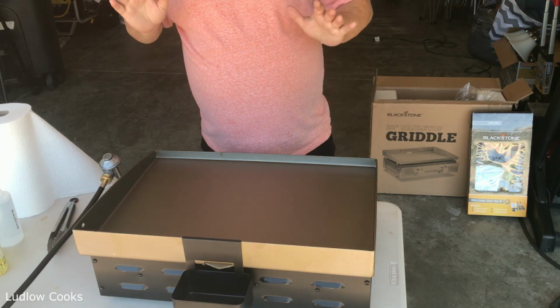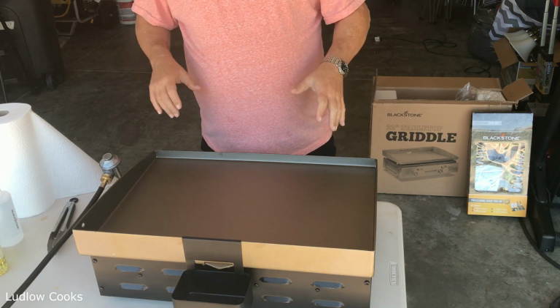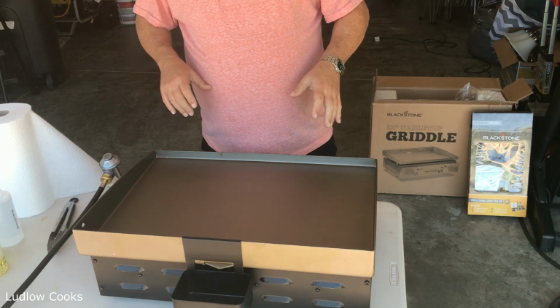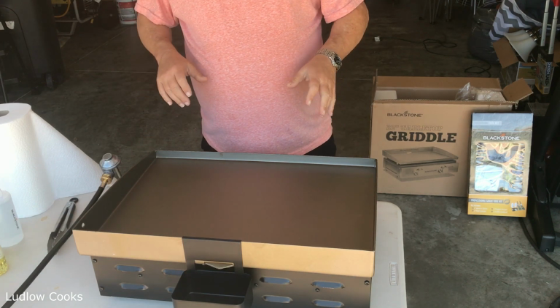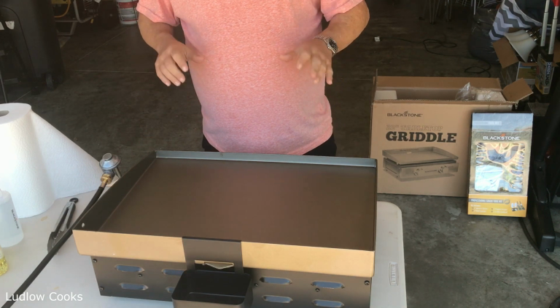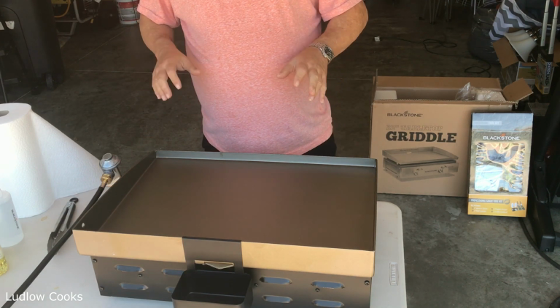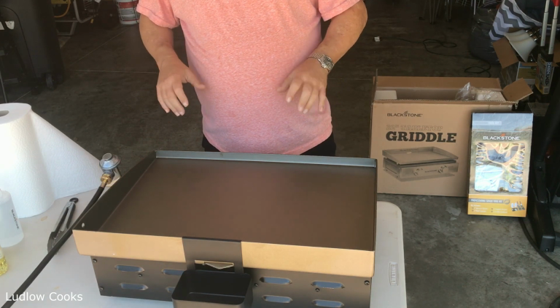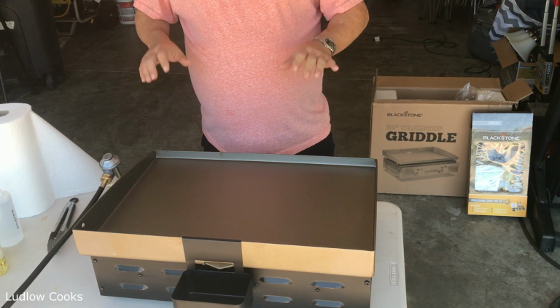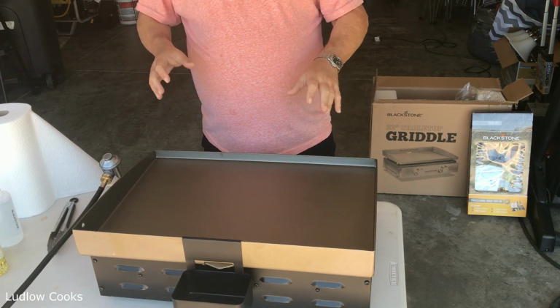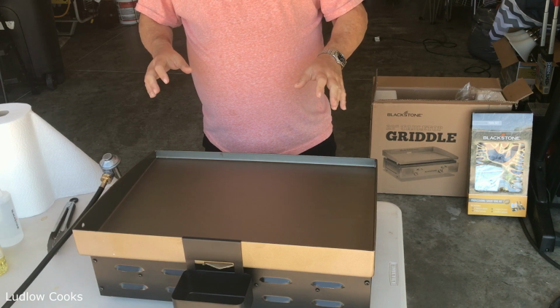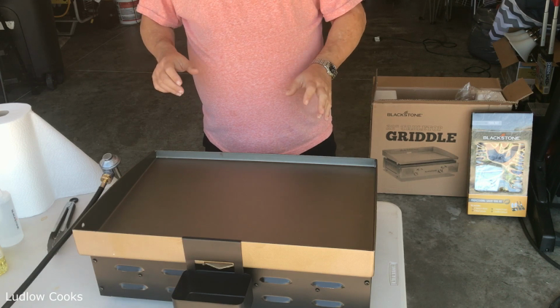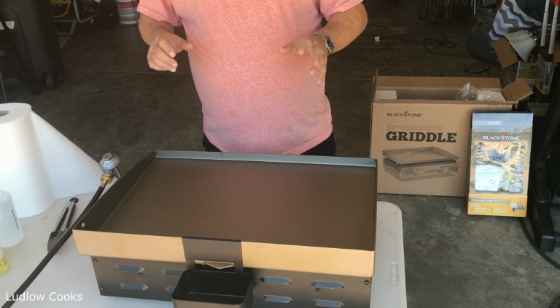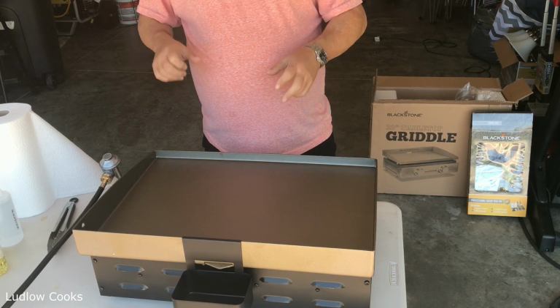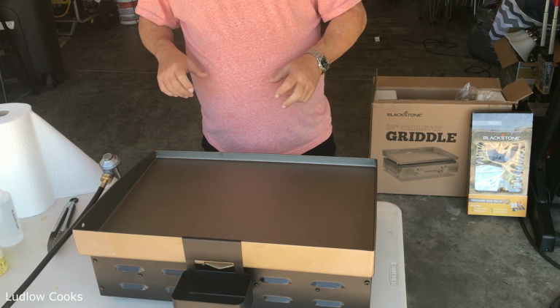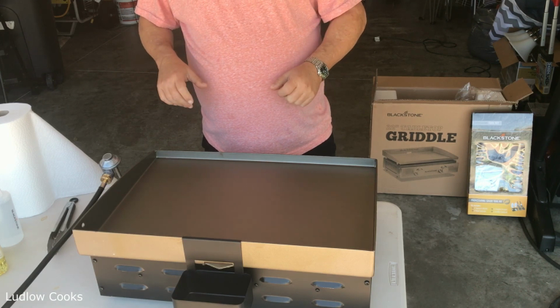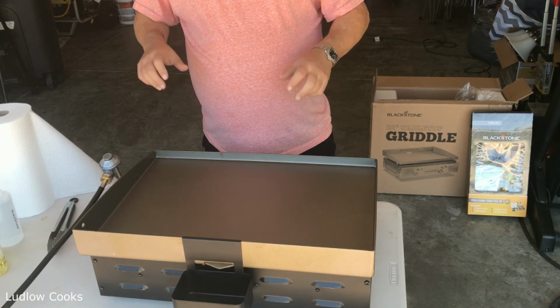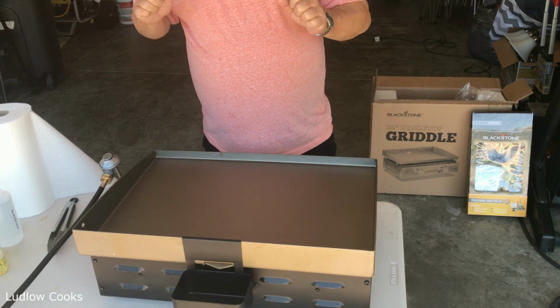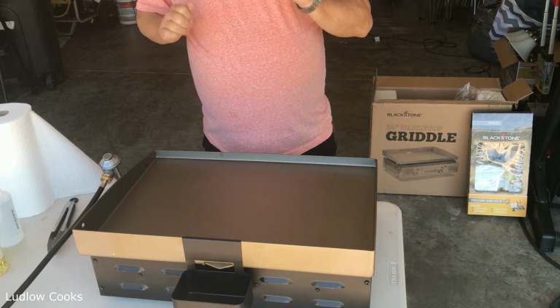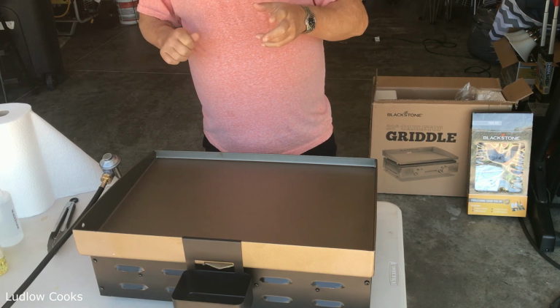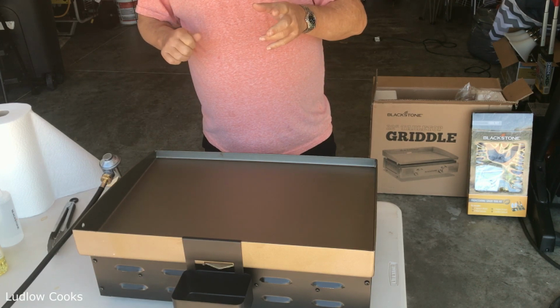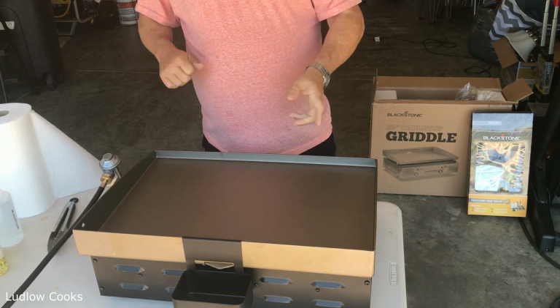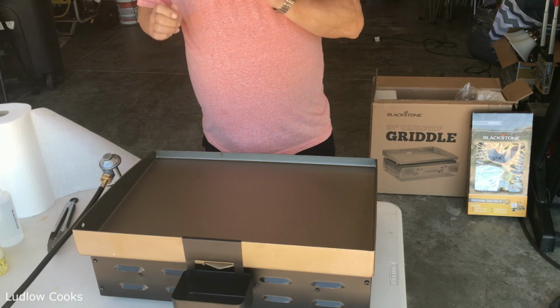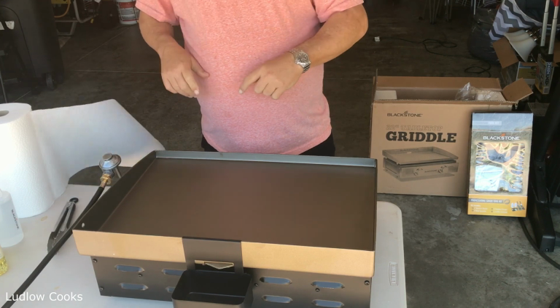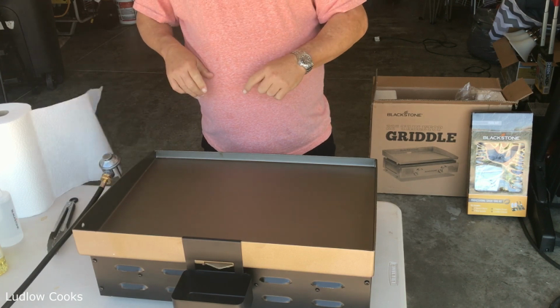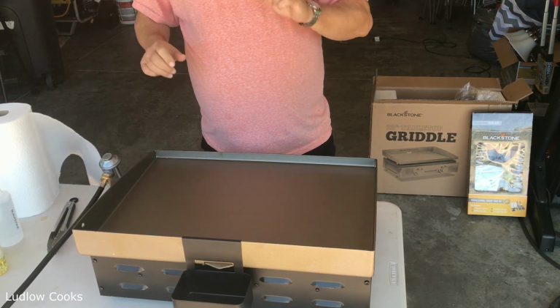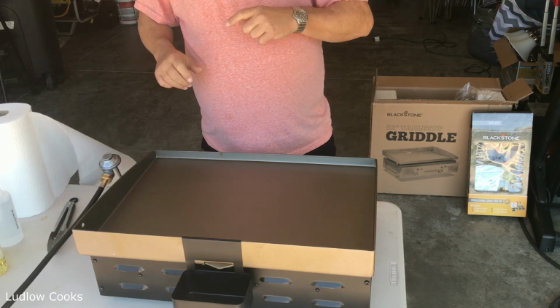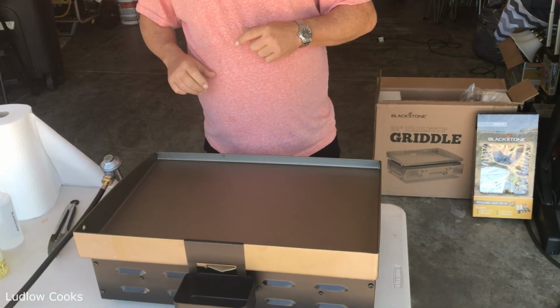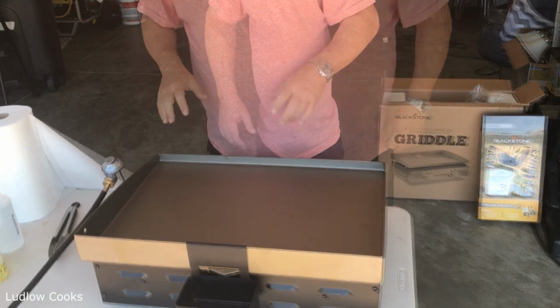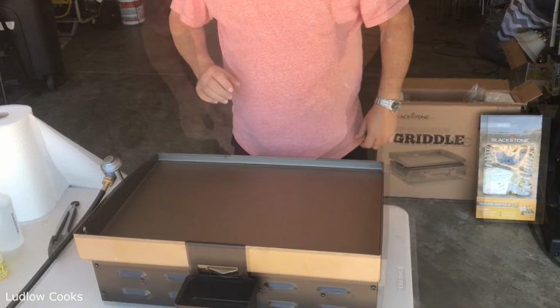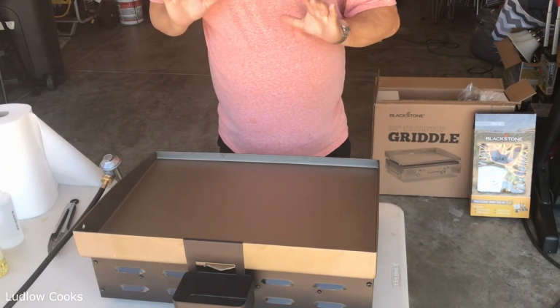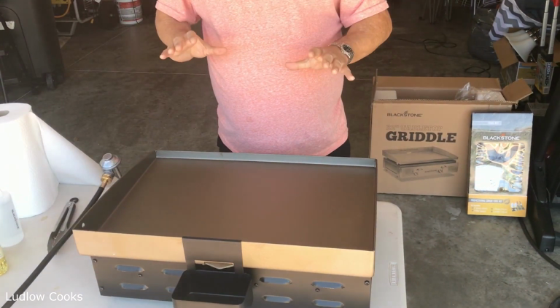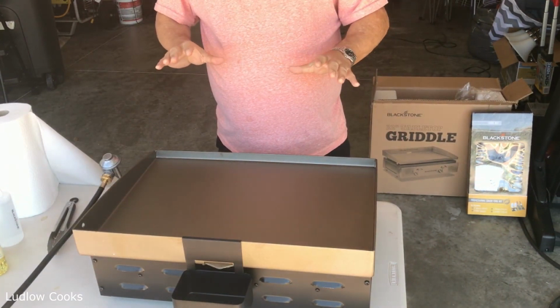I'm over at my good friend Paul's house — he also bought a 22-inch Blackstone griddle. We just got done seasoning mine and now we're over at his house seasoning his.